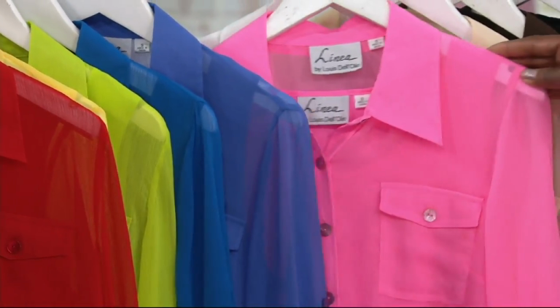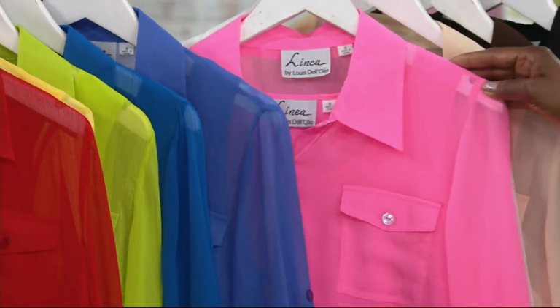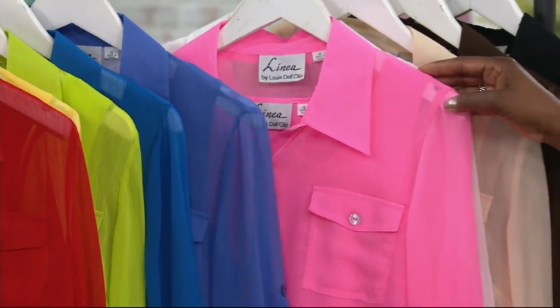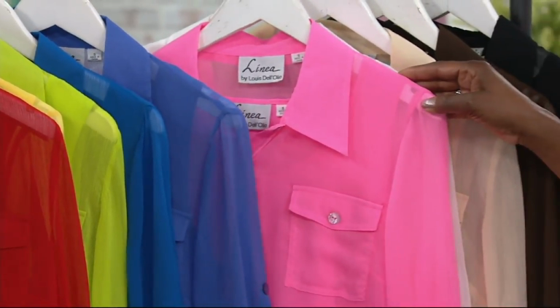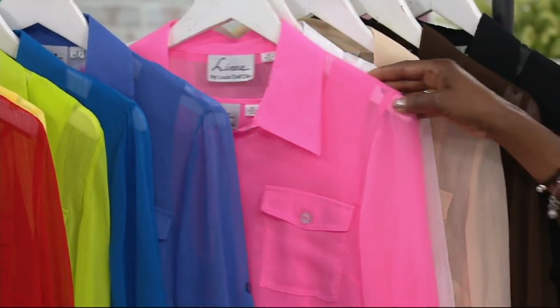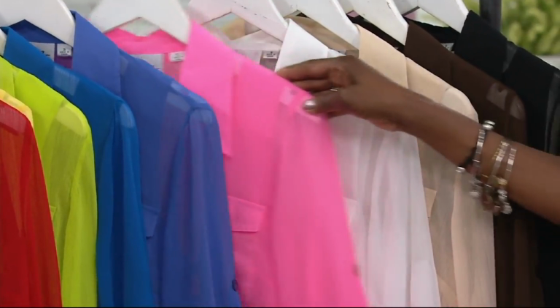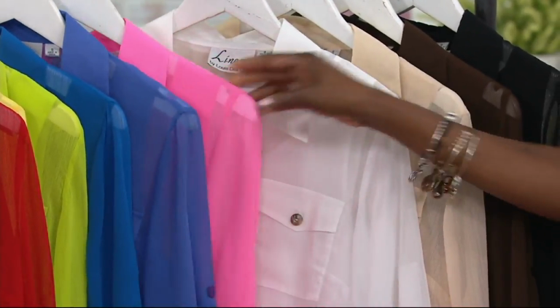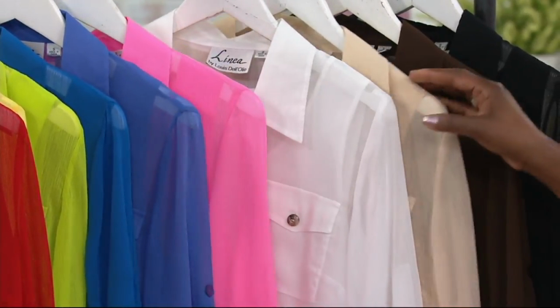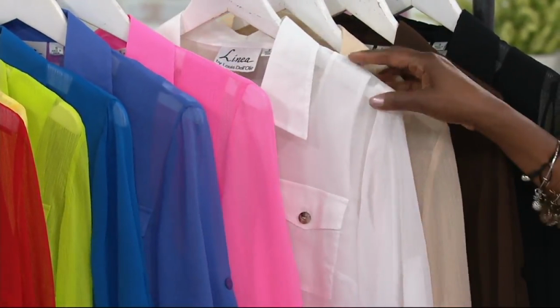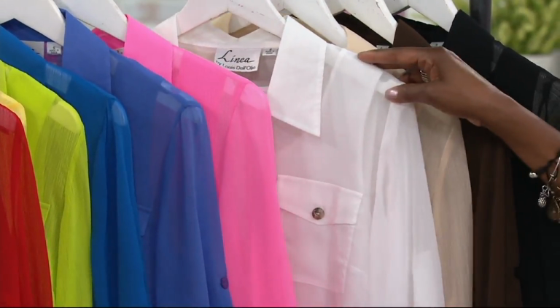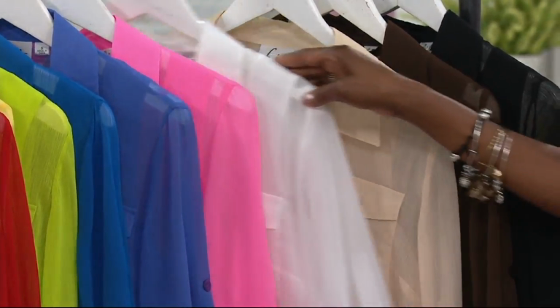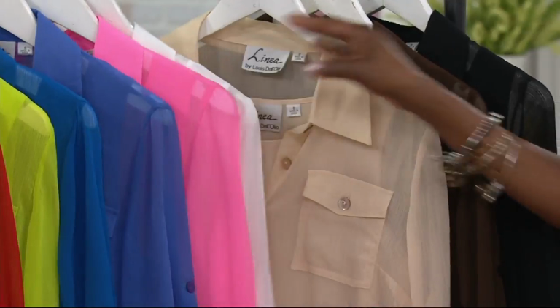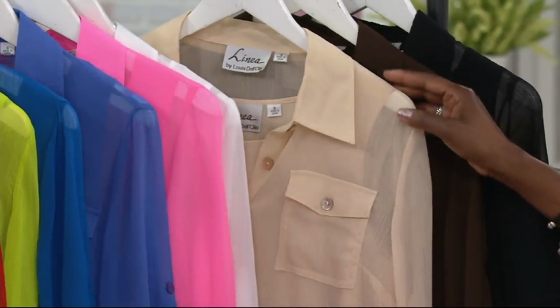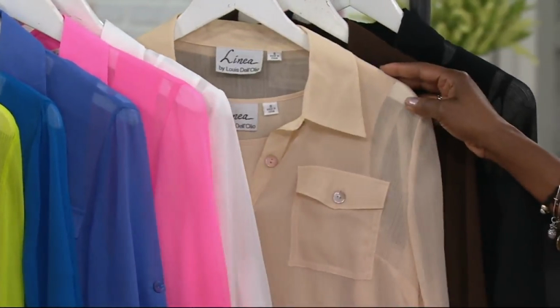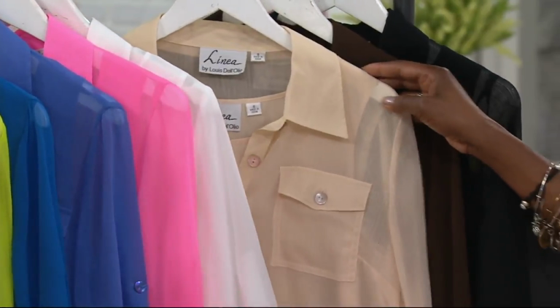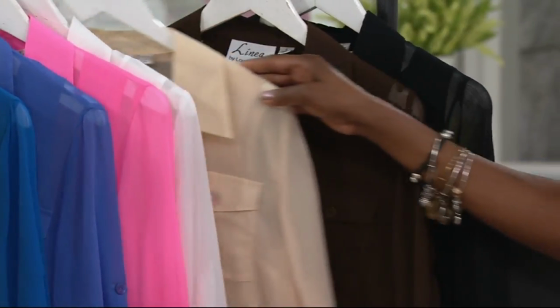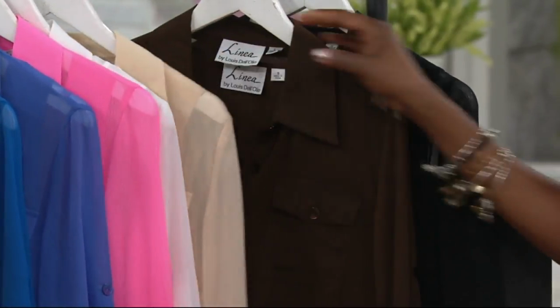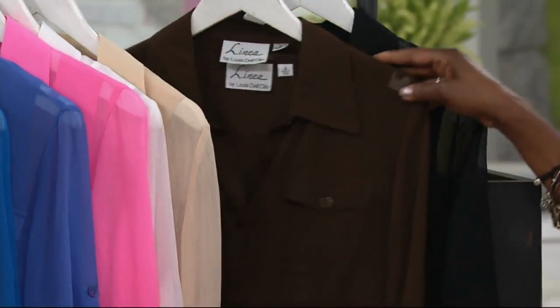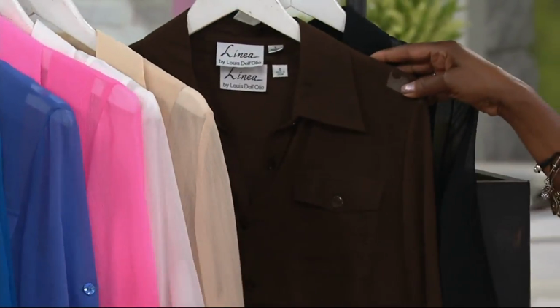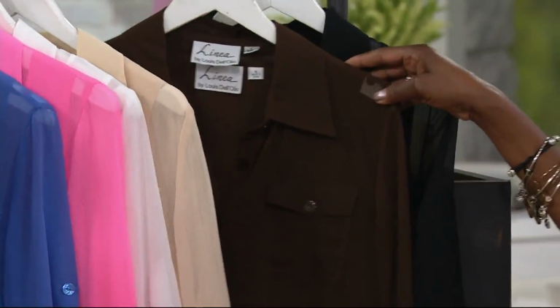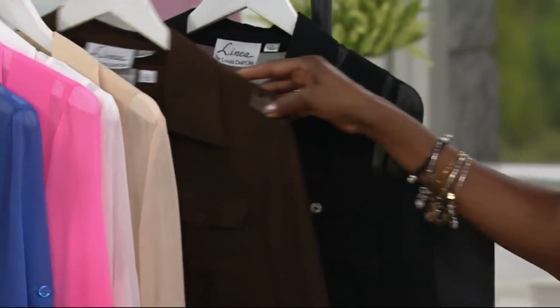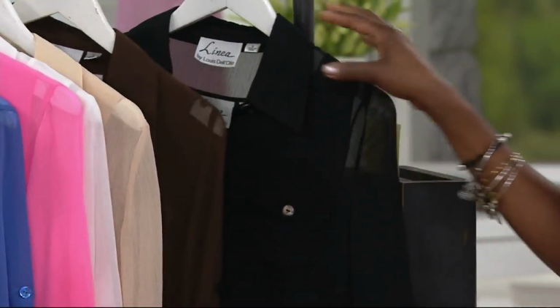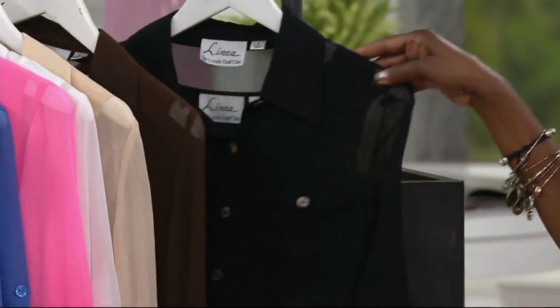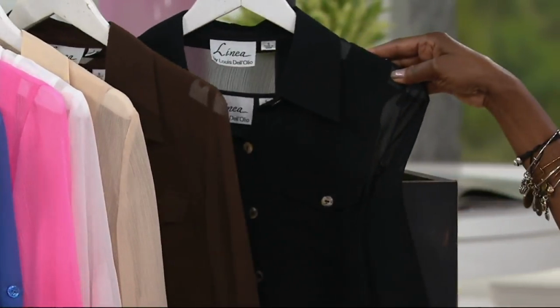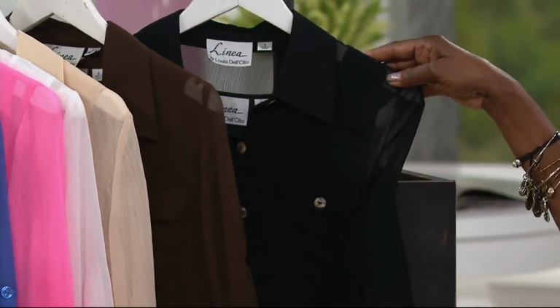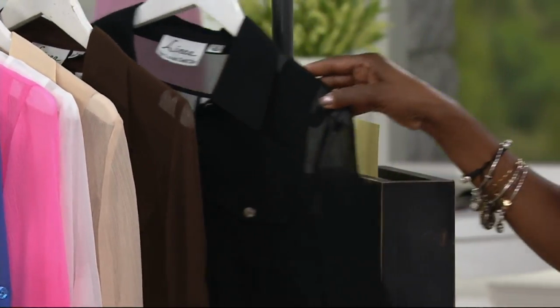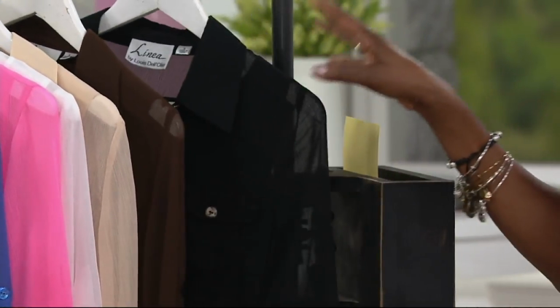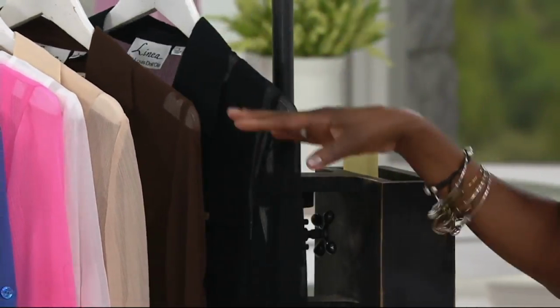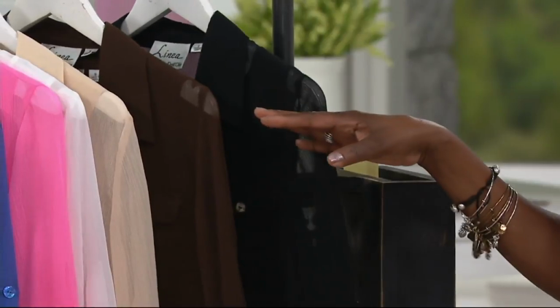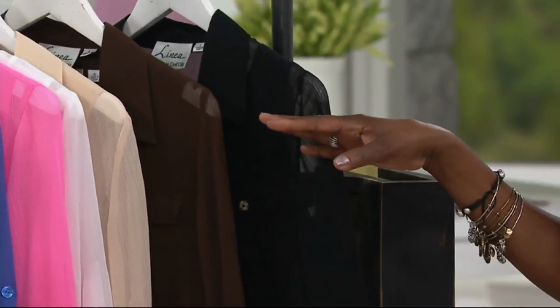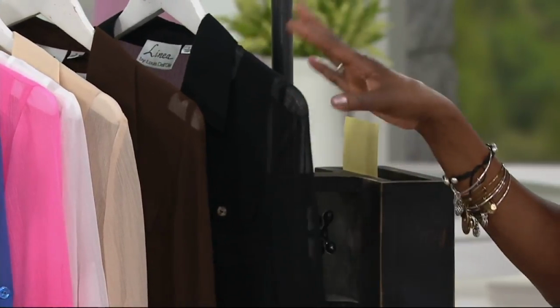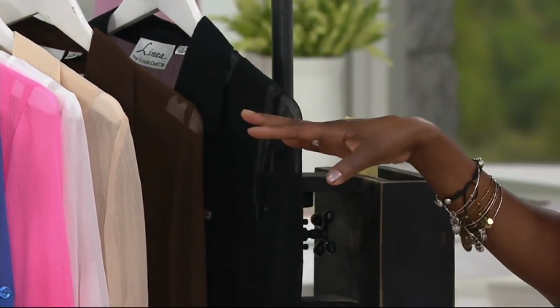Here's your bright pink. White. Alabaster. Dark chocolate. And black. And the same colors are available in the skirt.